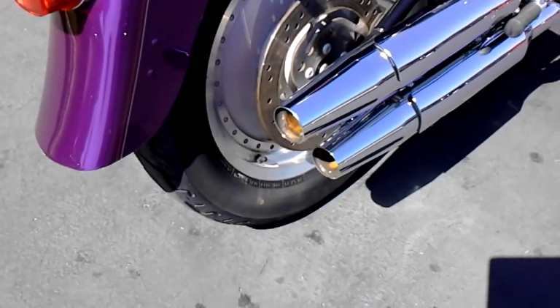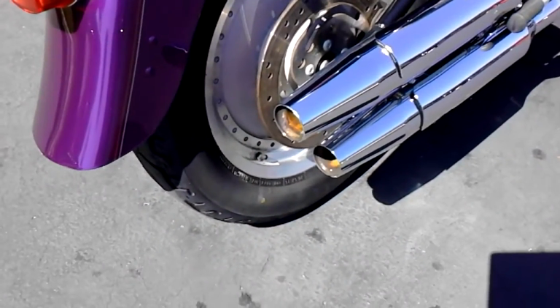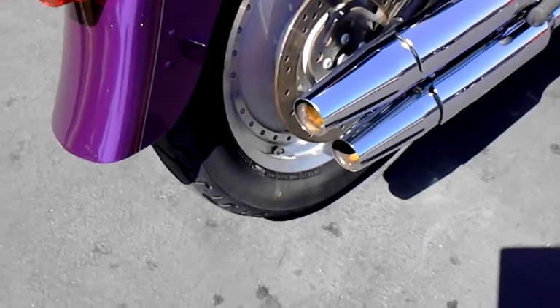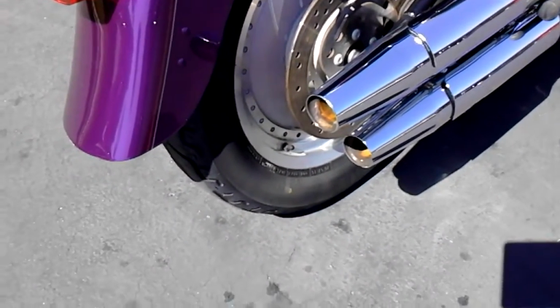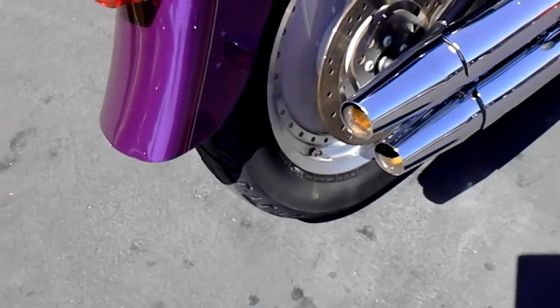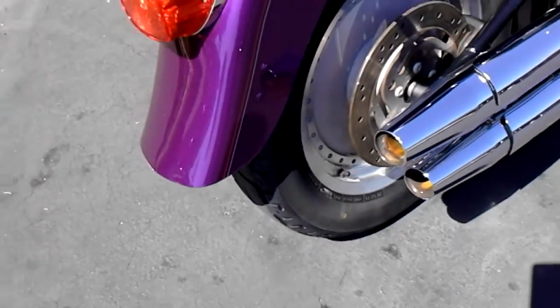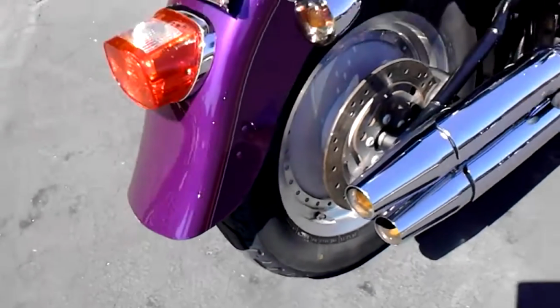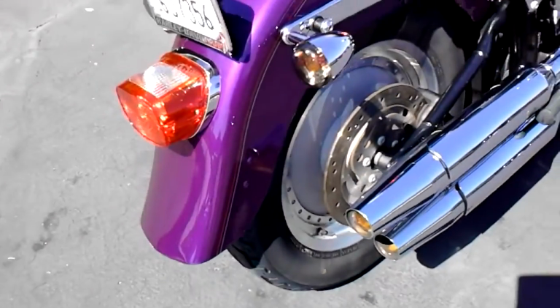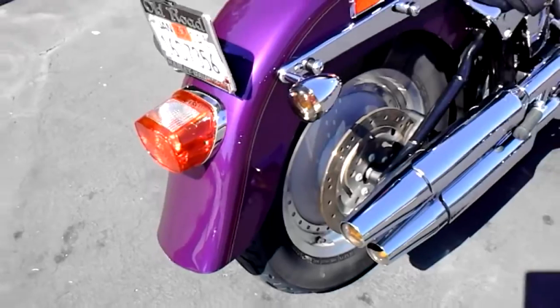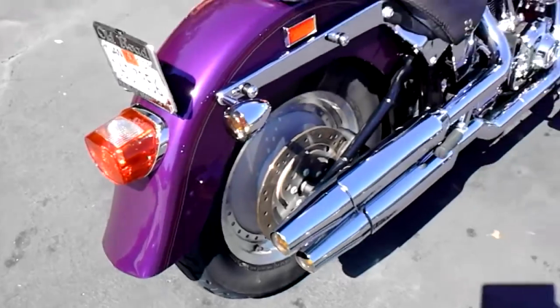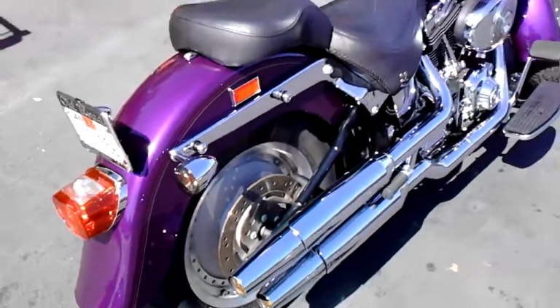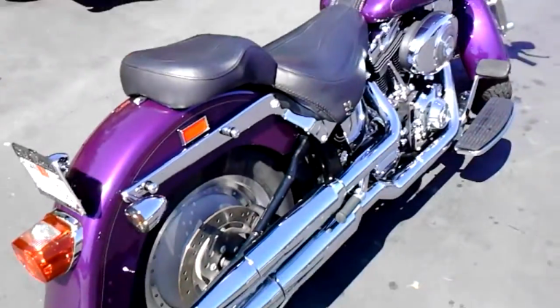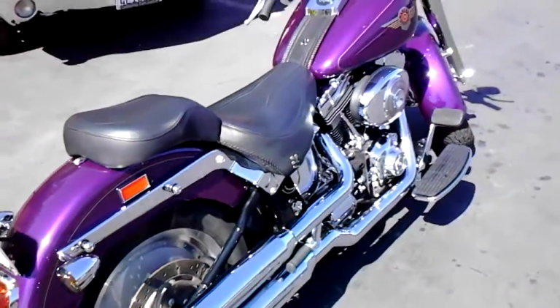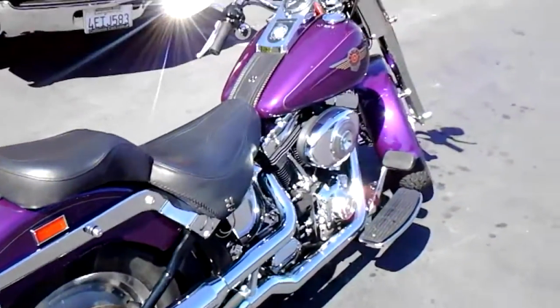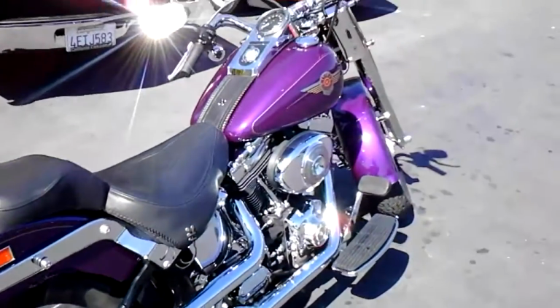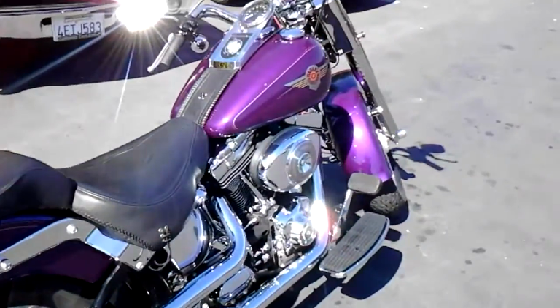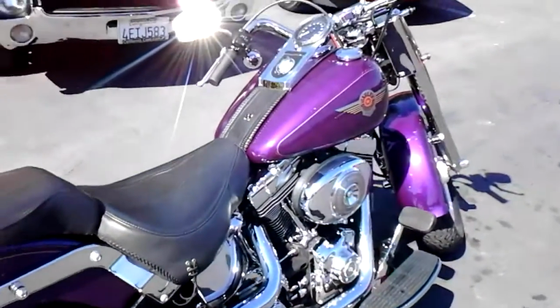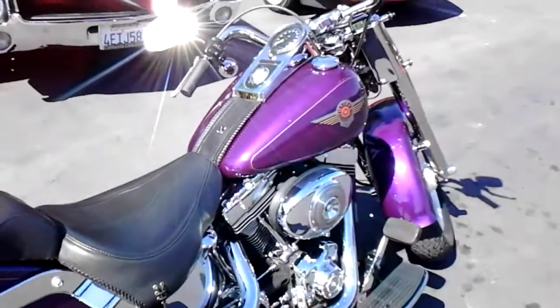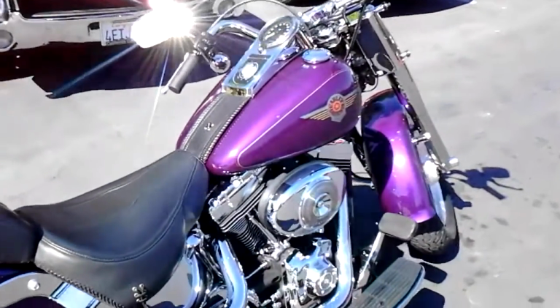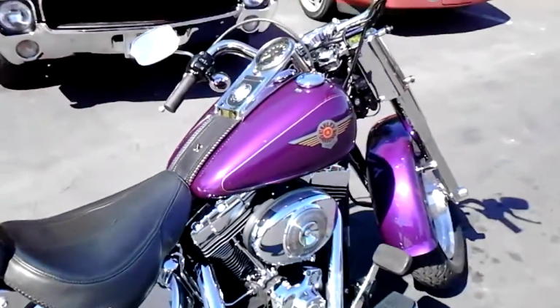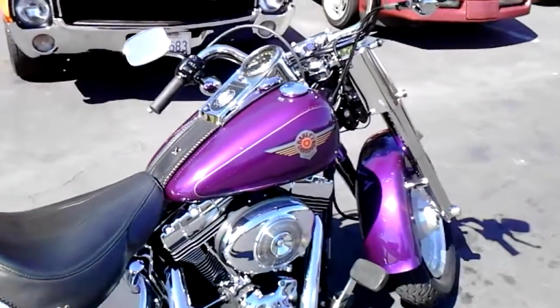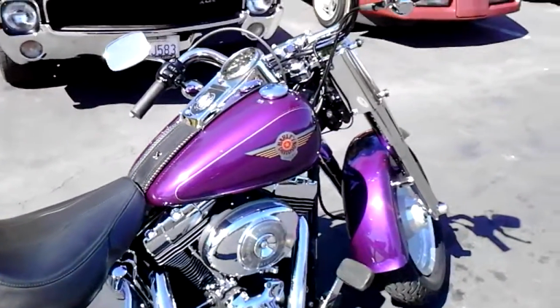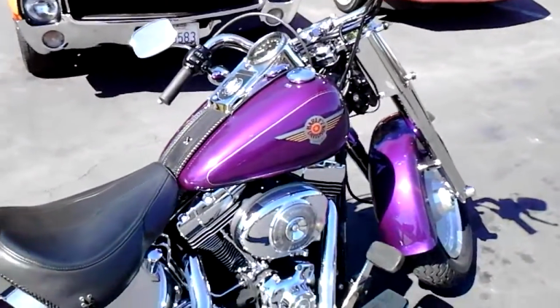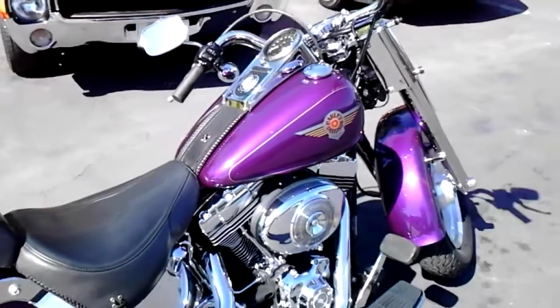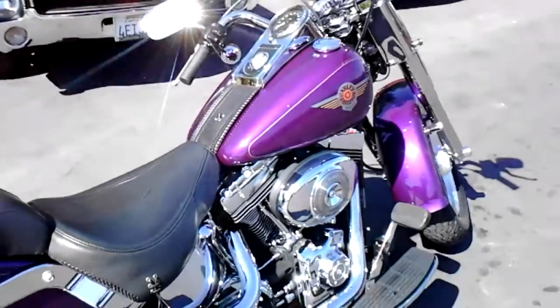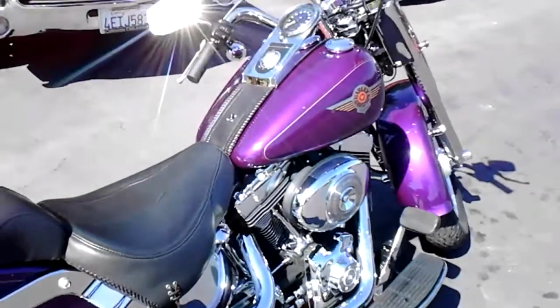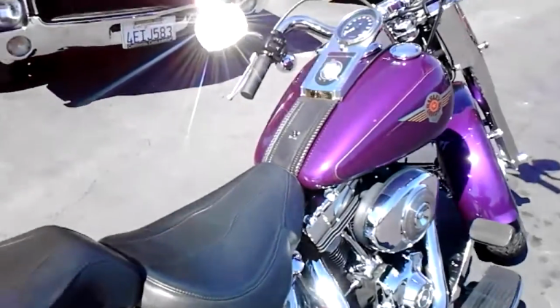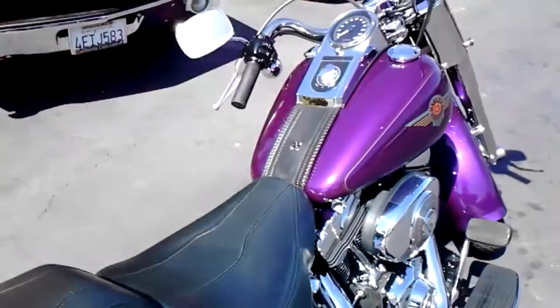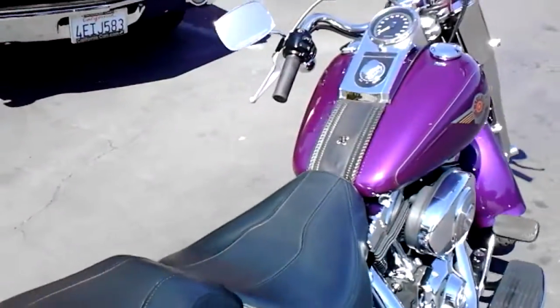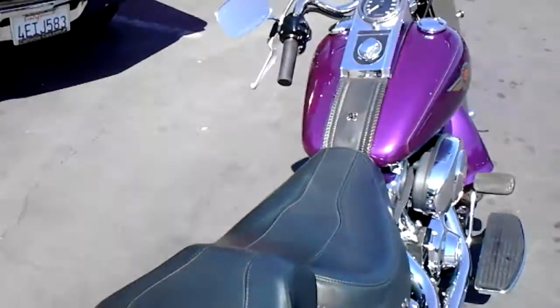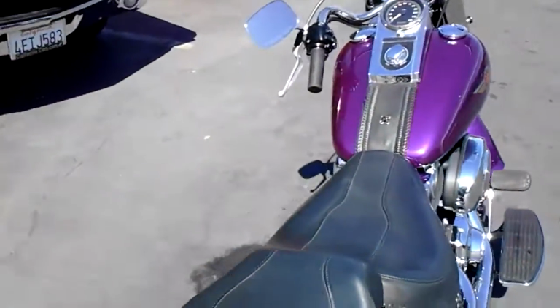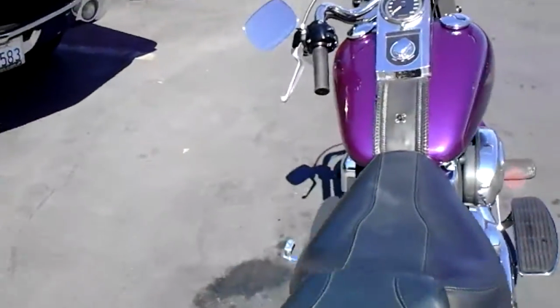Put some nice pipes with no baffles in it, they sound really good. So with the canvas, if you want to personalize it yourself — that's what HD stands for — every time you go to the Harley dealership, you're going to spend $100.